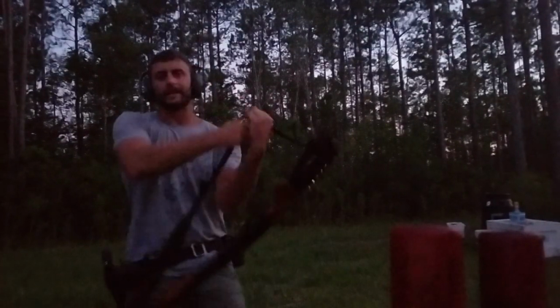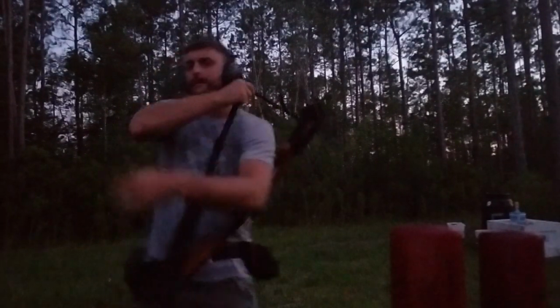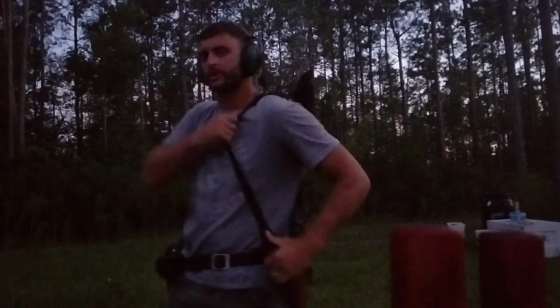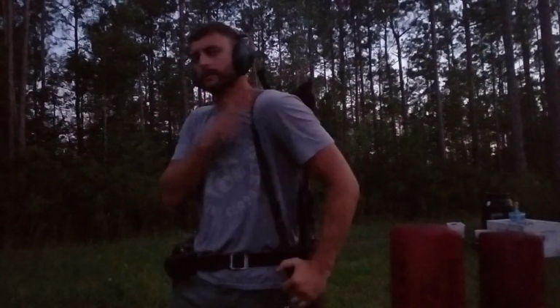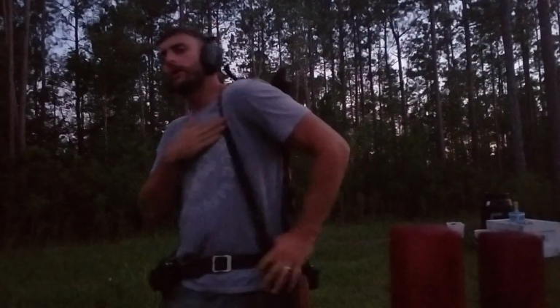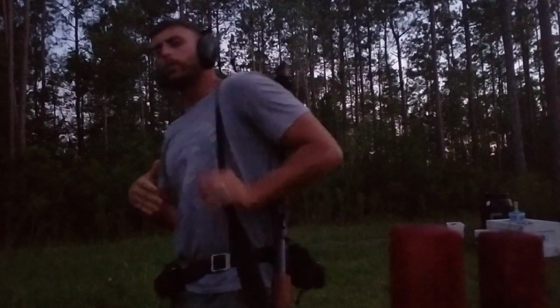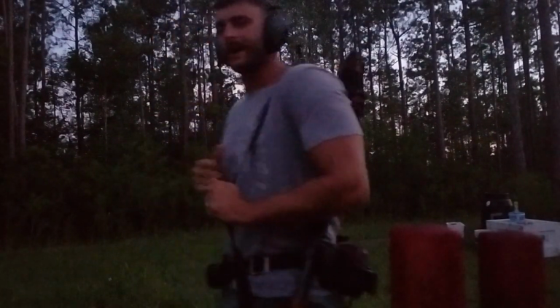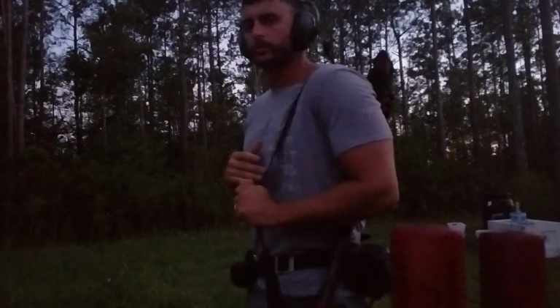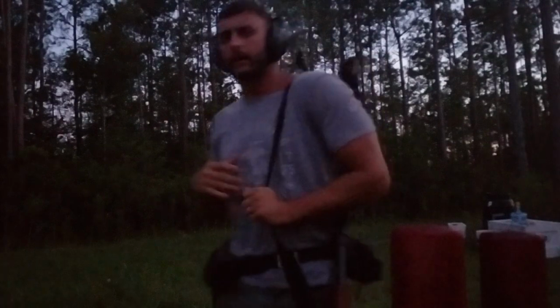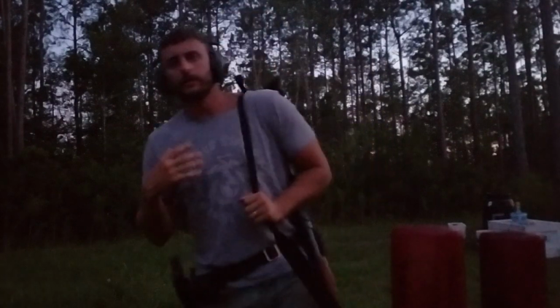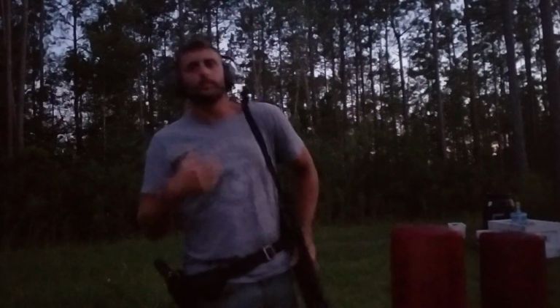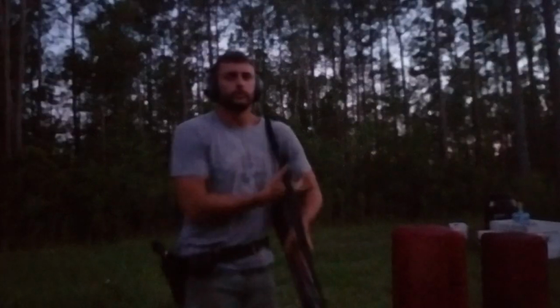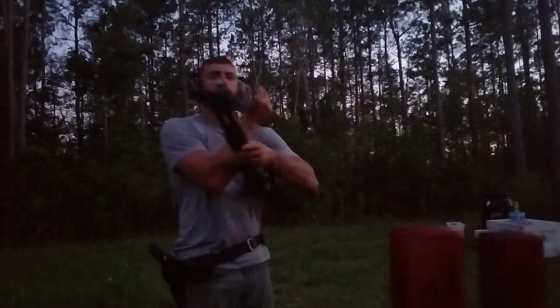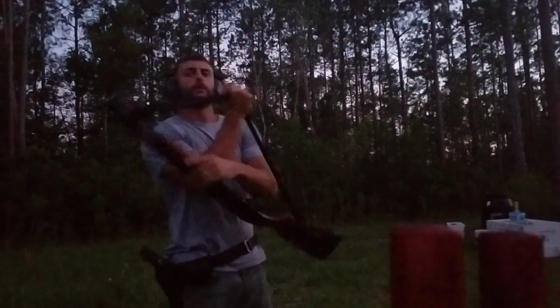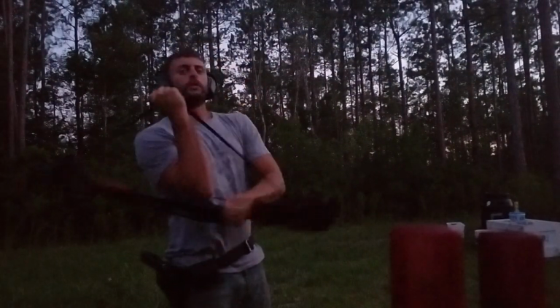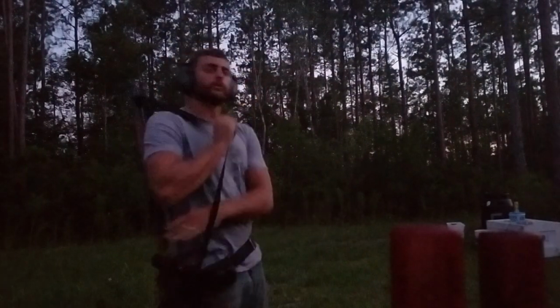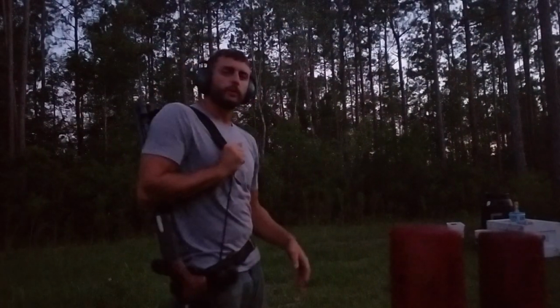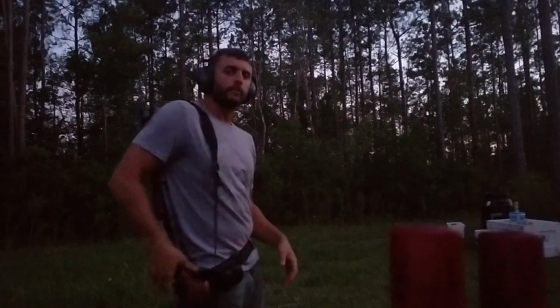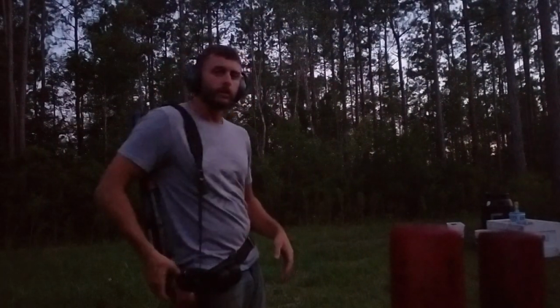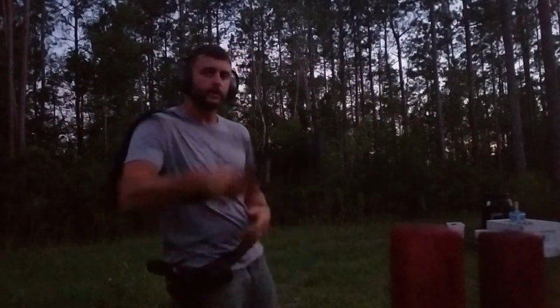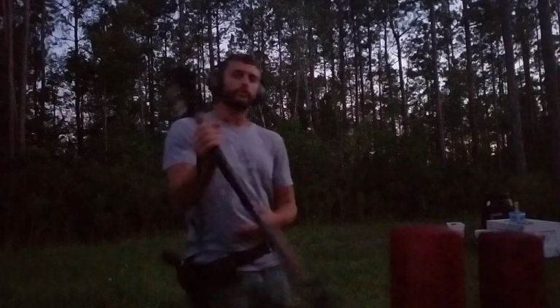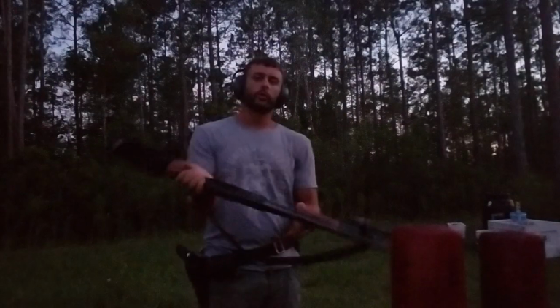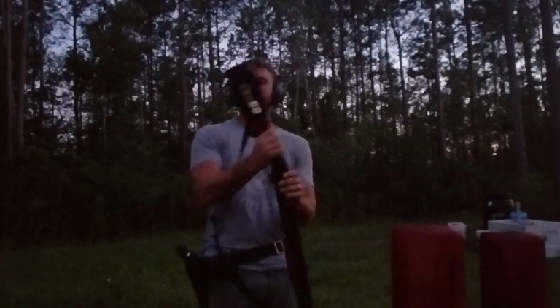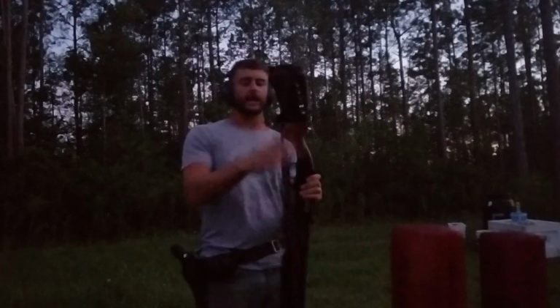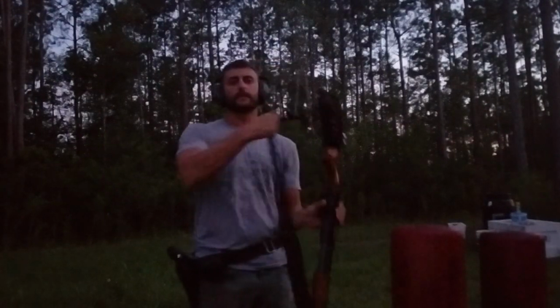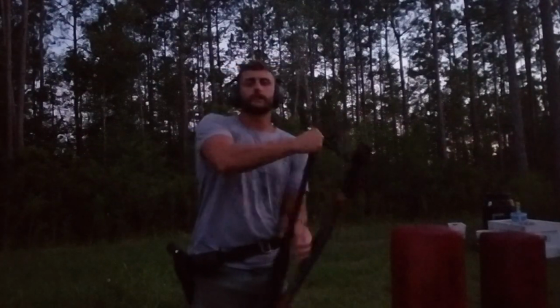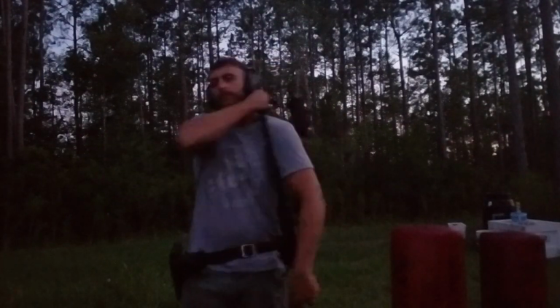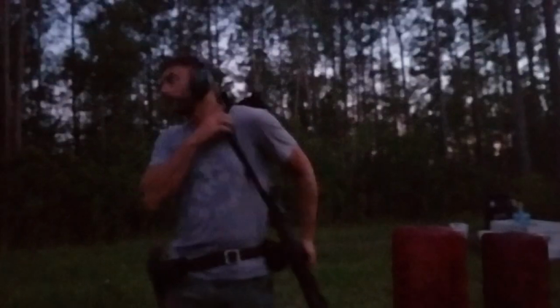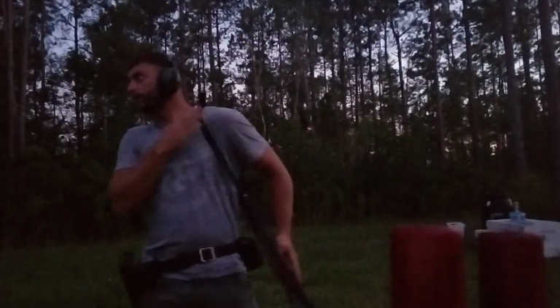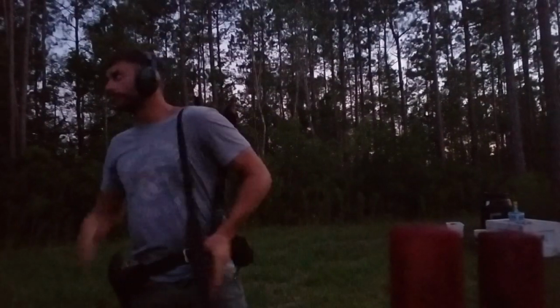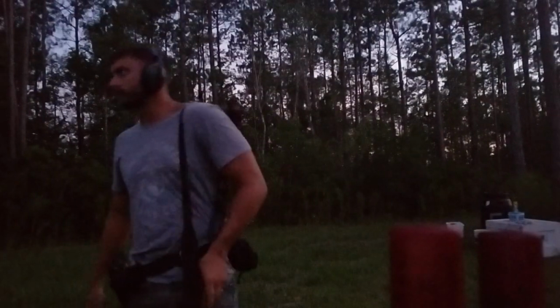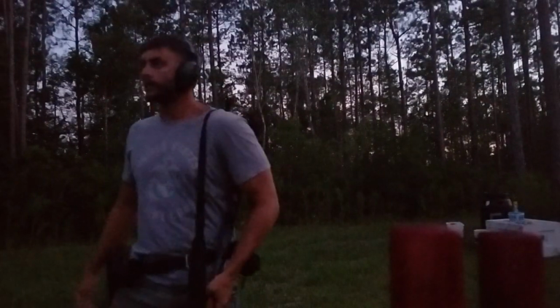I like to sling my shotgun weak side muzzle down, as opposed to strong side muzzle up. You could do both, but for shotguns I prefer weak side muzzle down. So here we go.